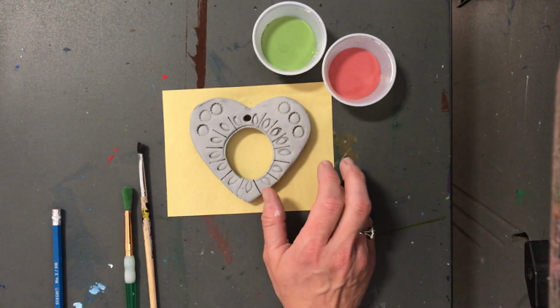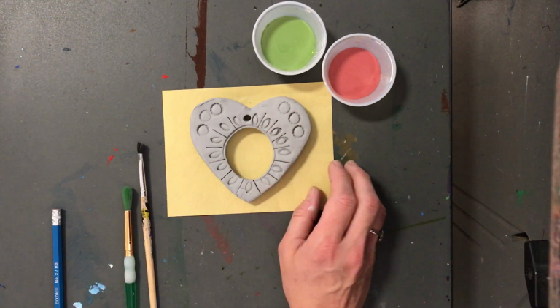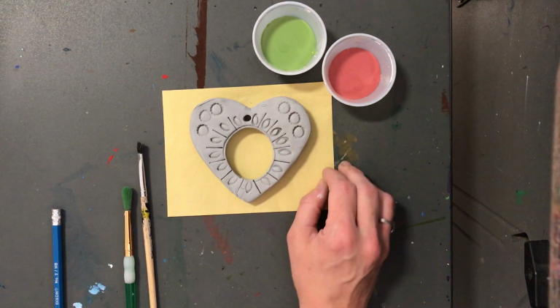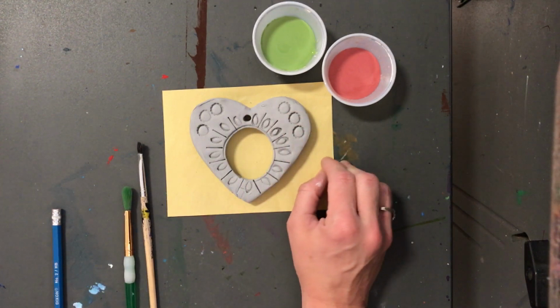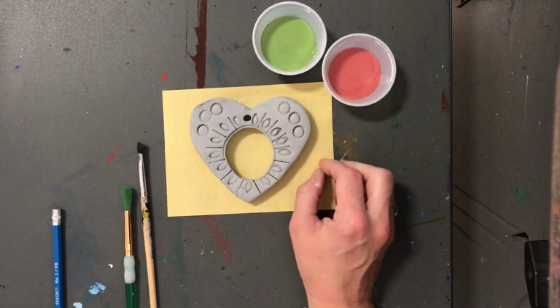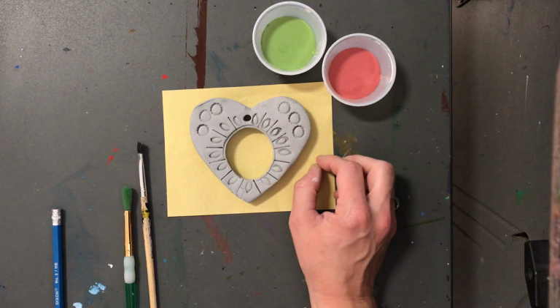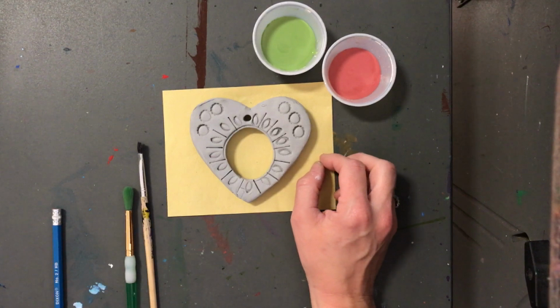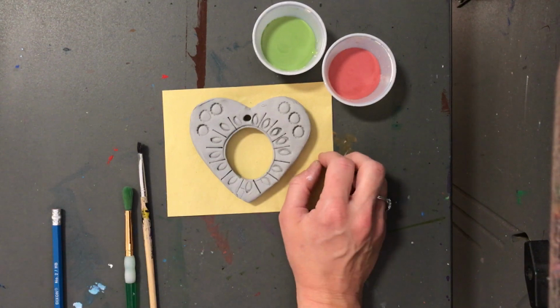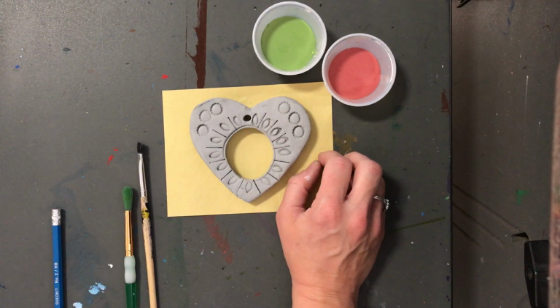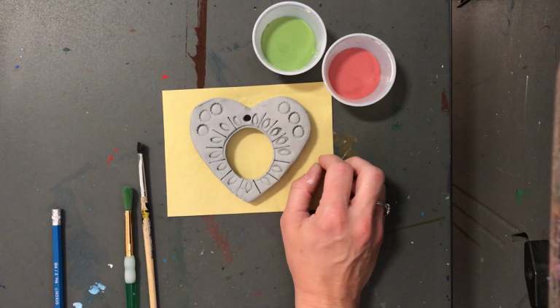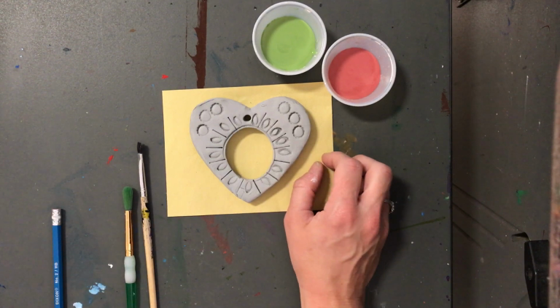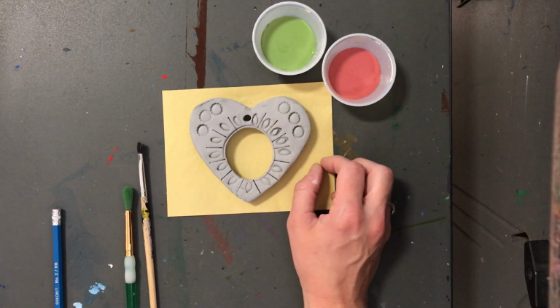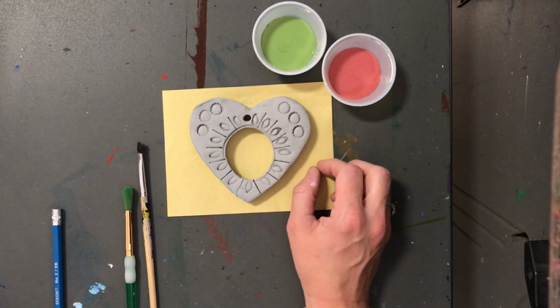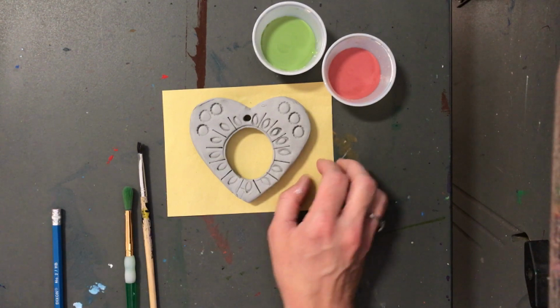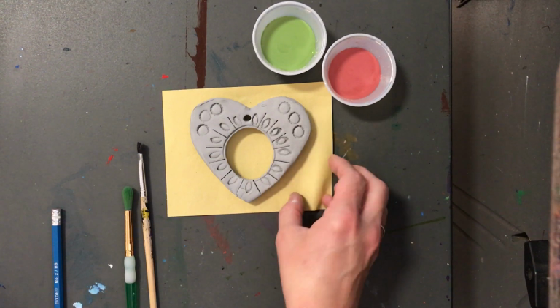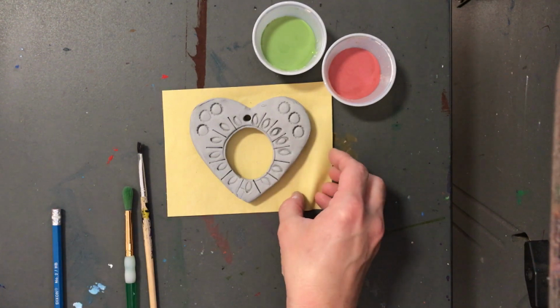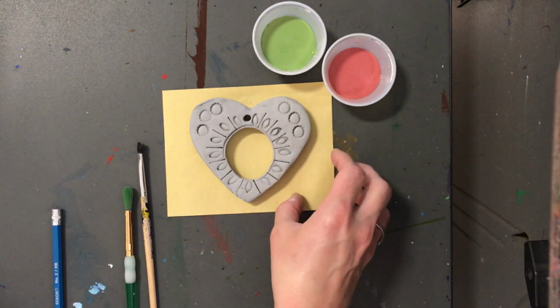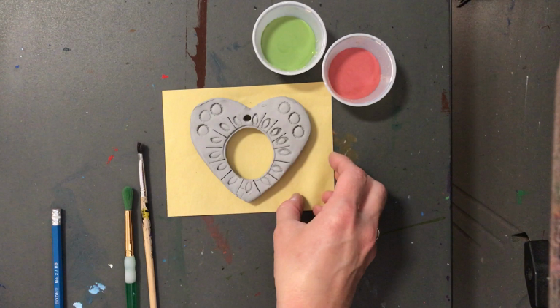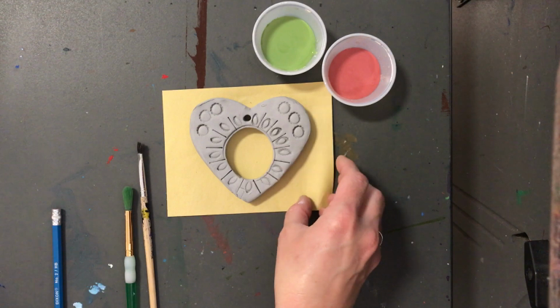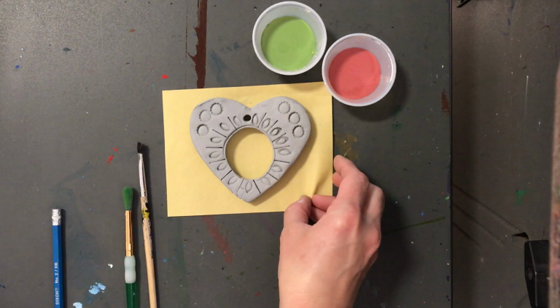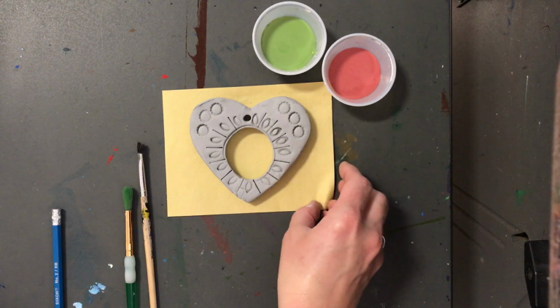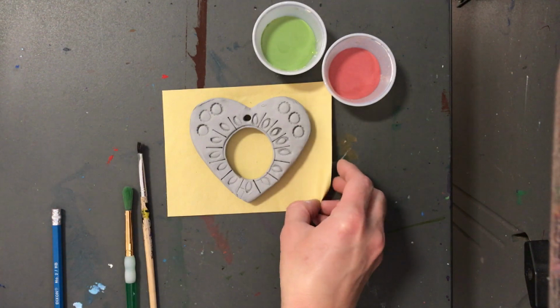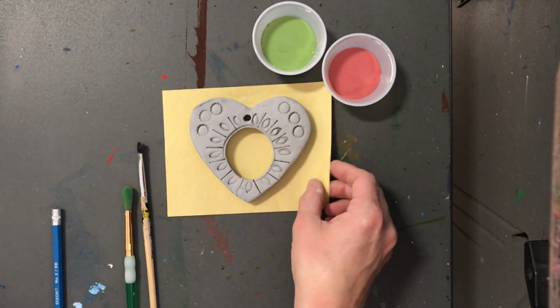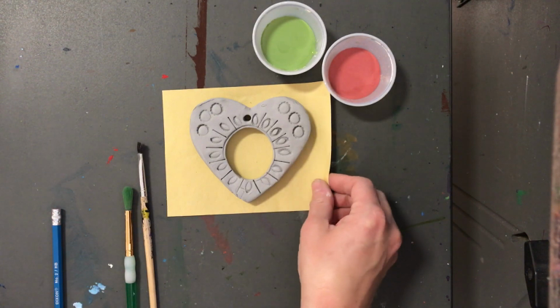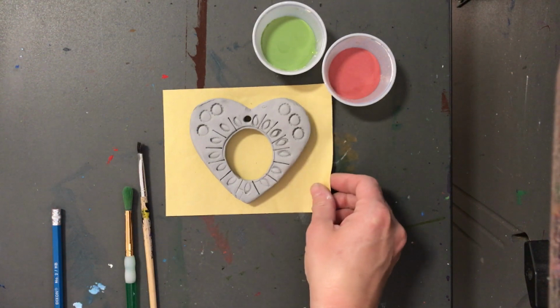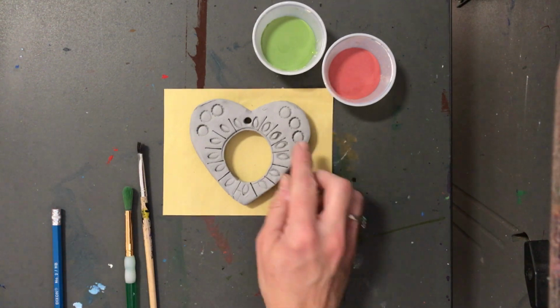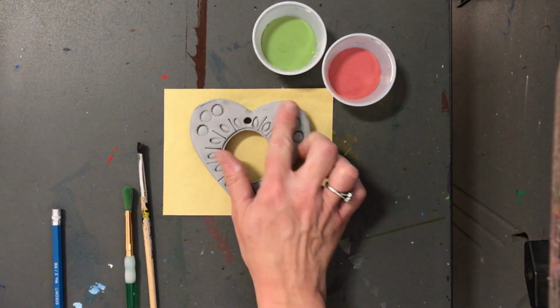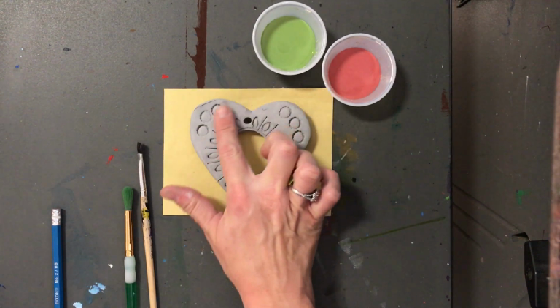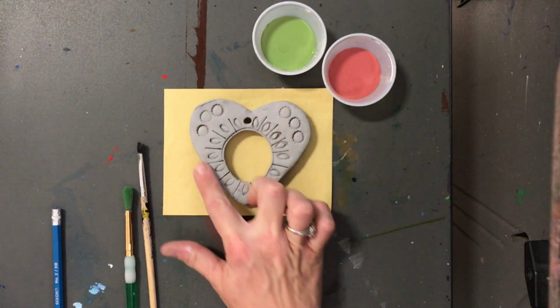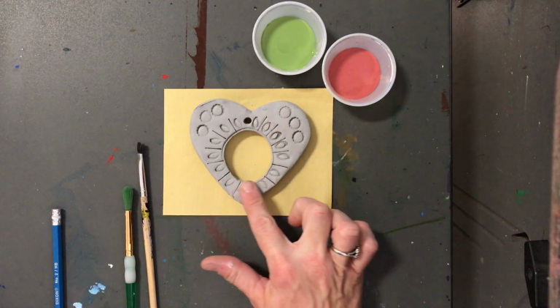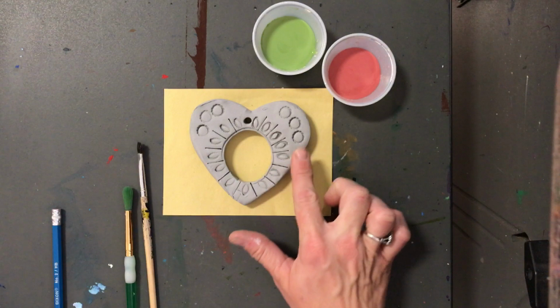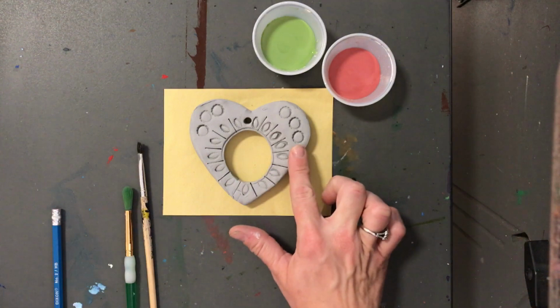If you are afraid that you are going to break your ornament because you know that you might be a little bit clumsy, that's all right. I will help you move it, or you can do it all one color.